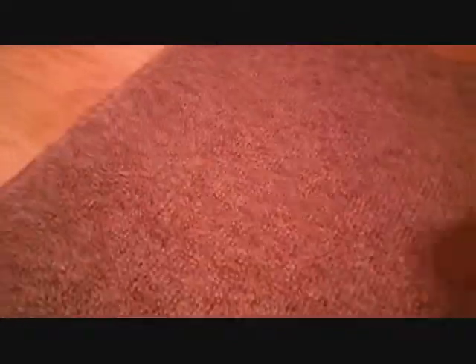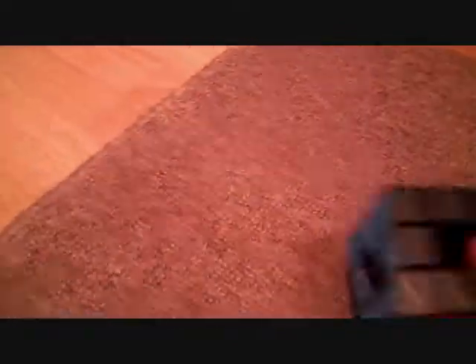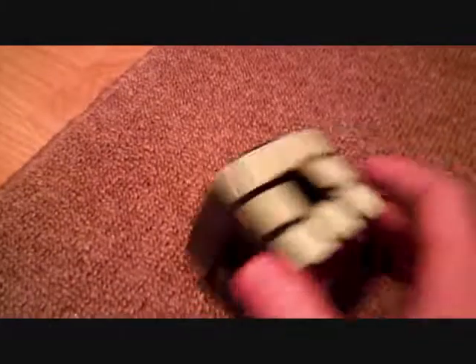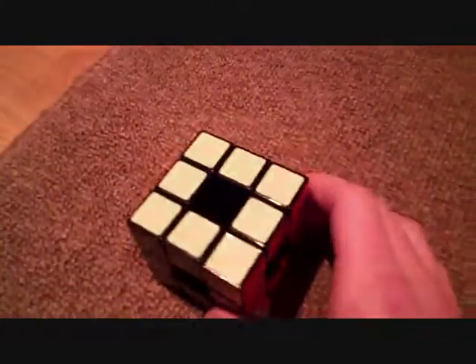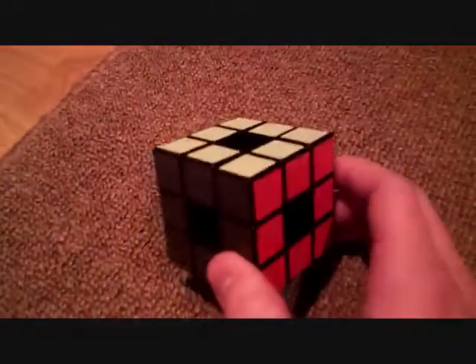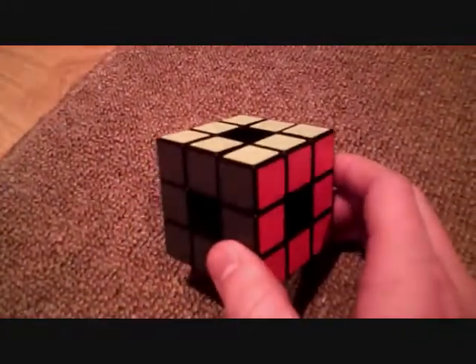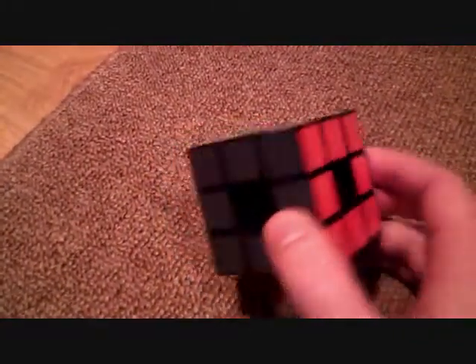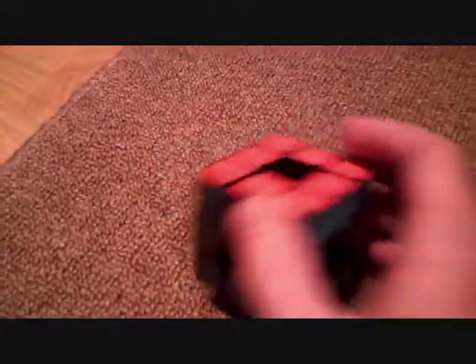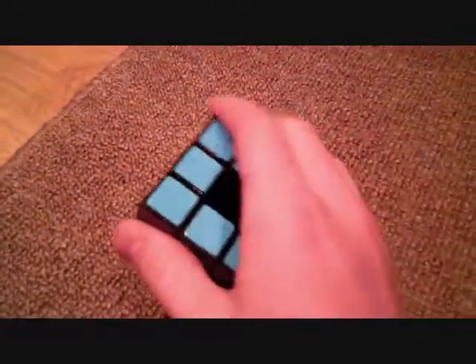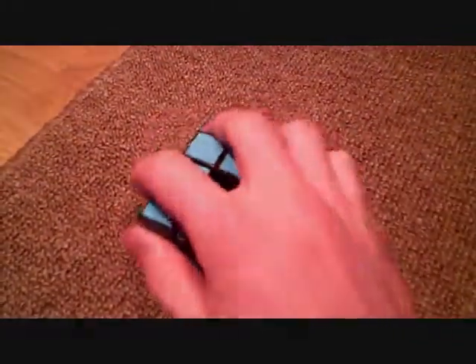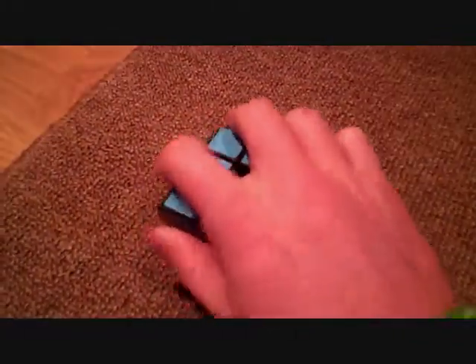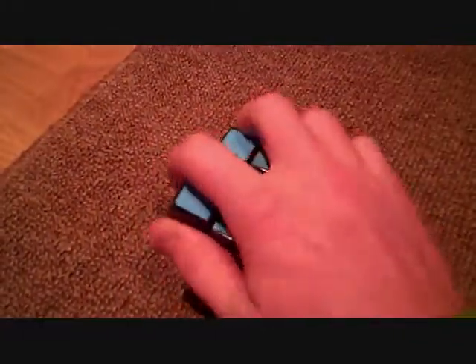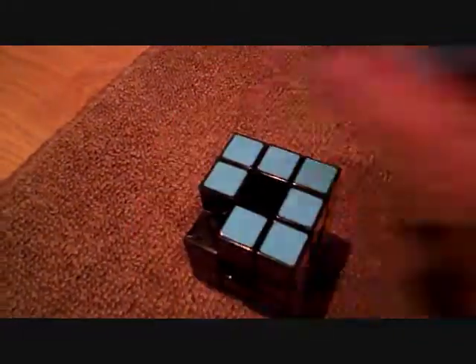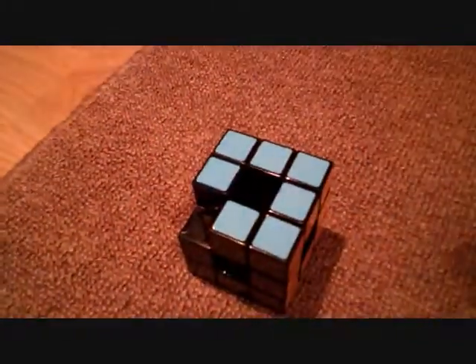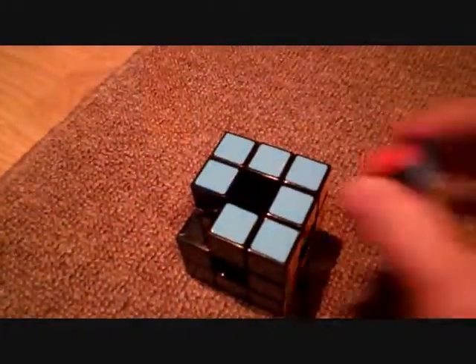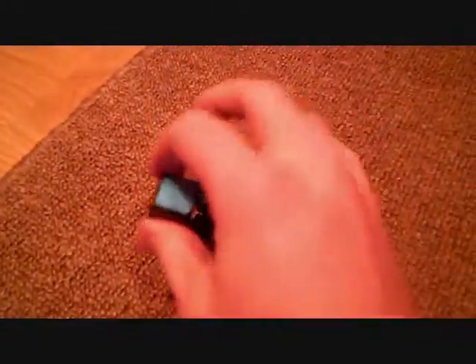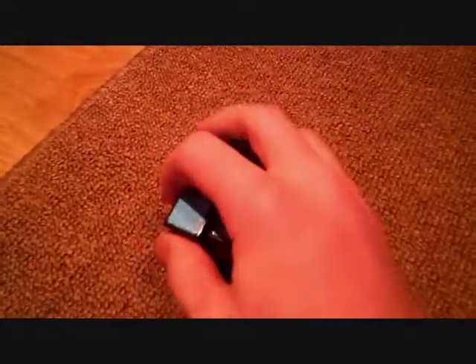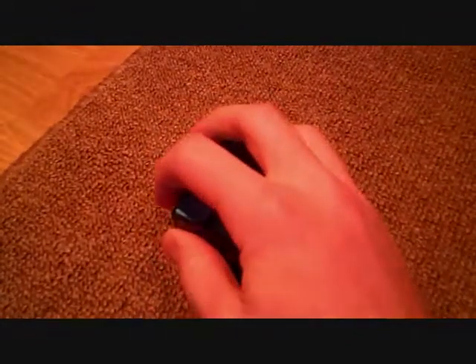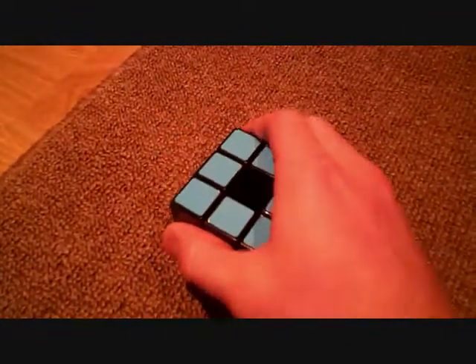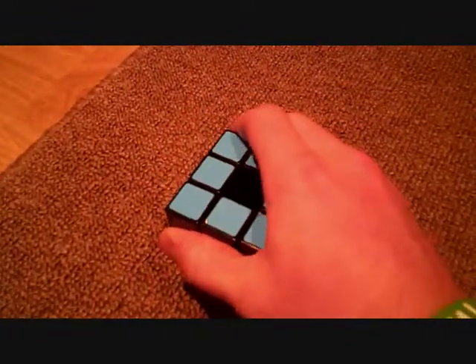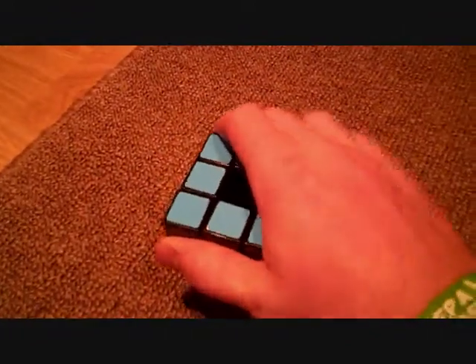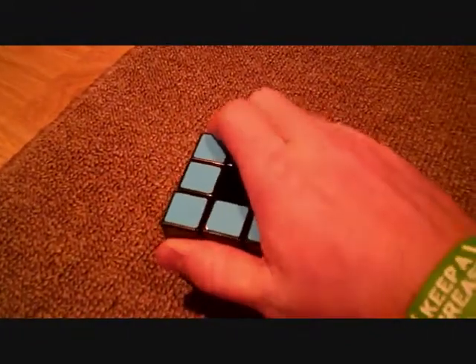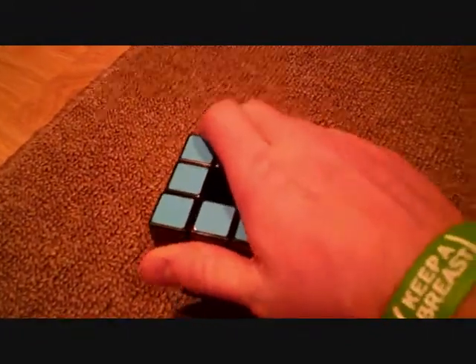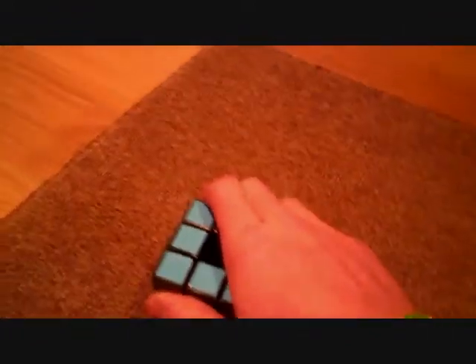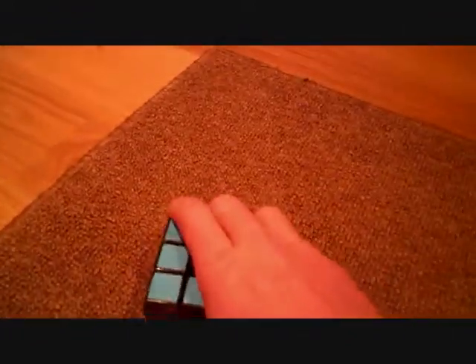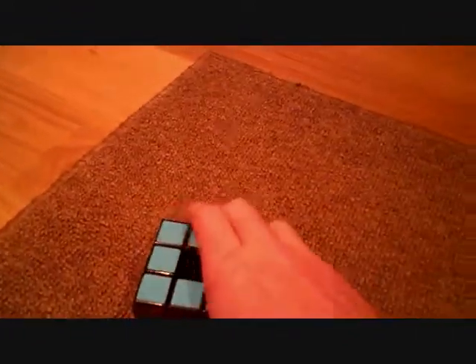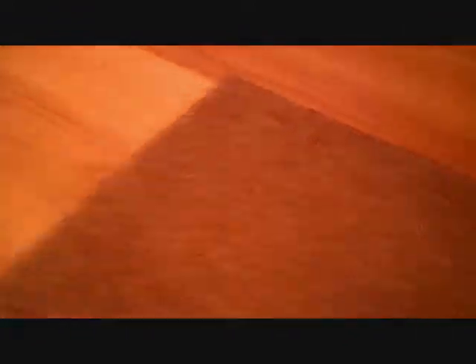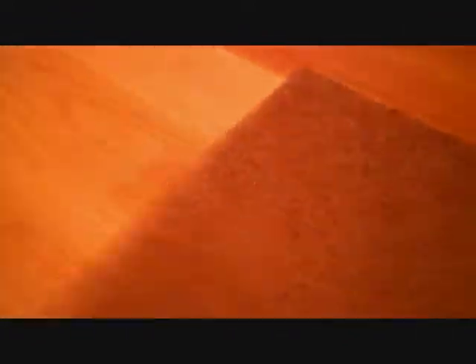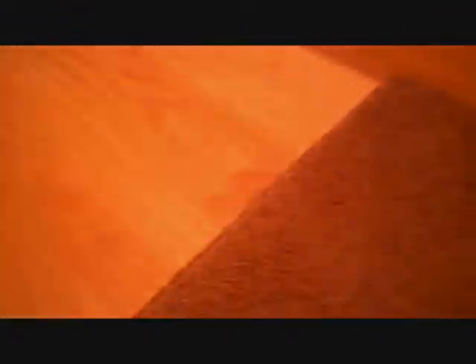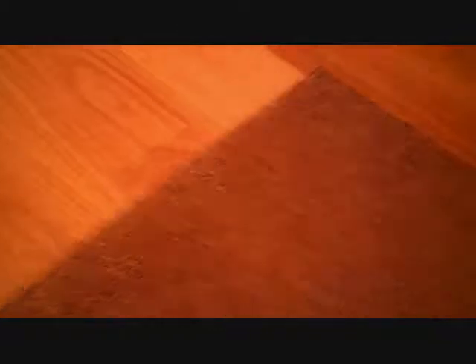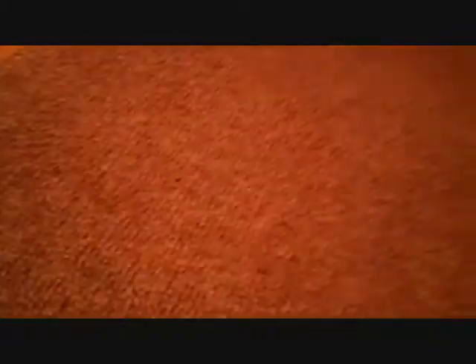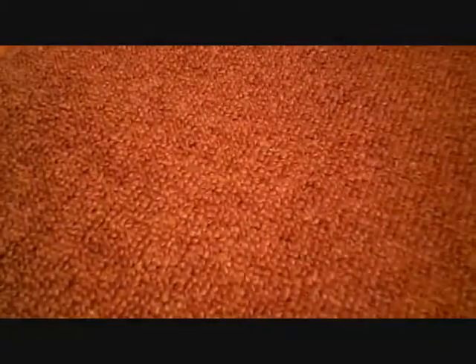This is my void cube. It's missing a piece, so that falls off — kind of sucks. But fun puzzle, I recommend it.